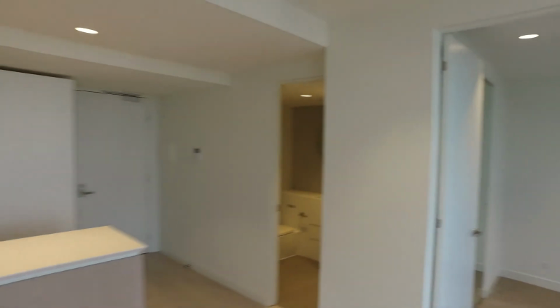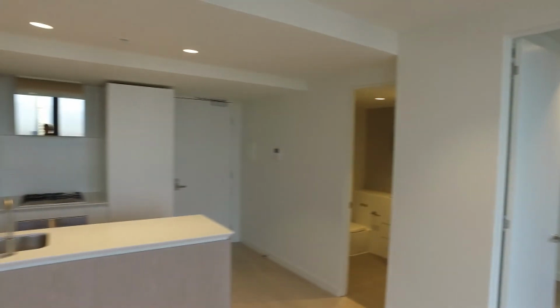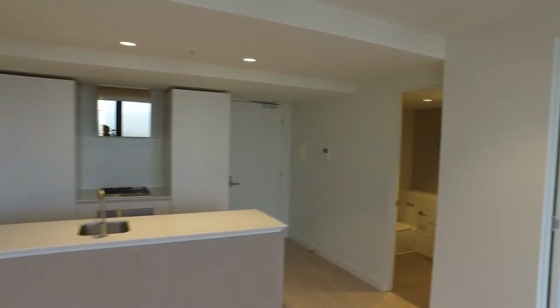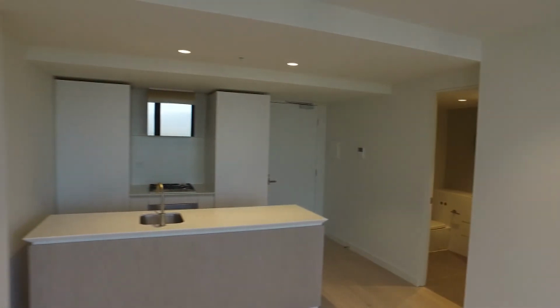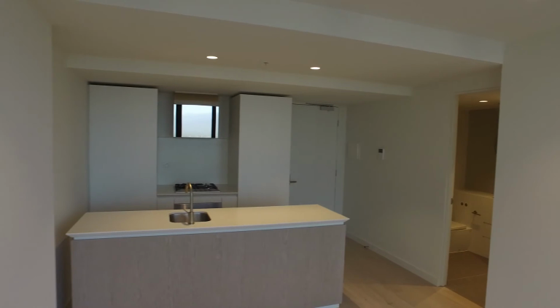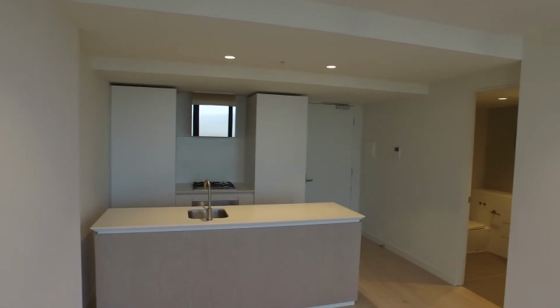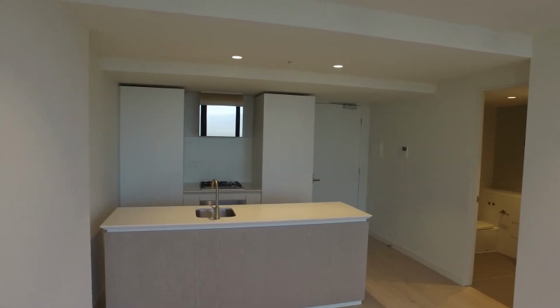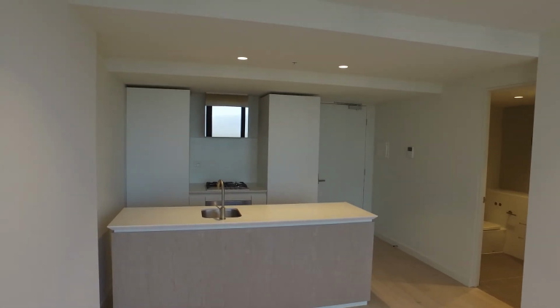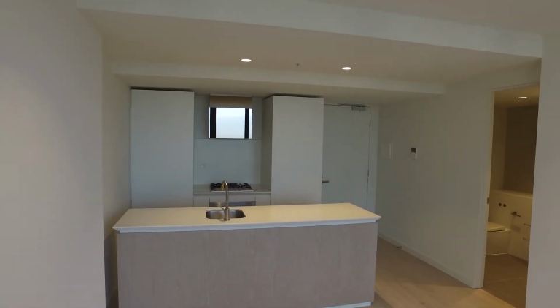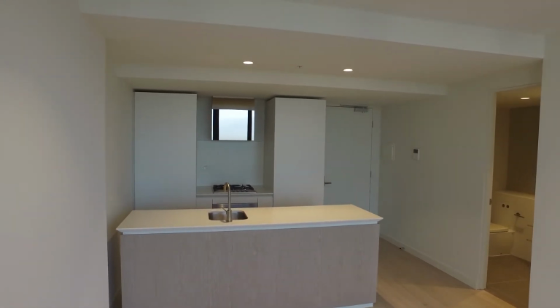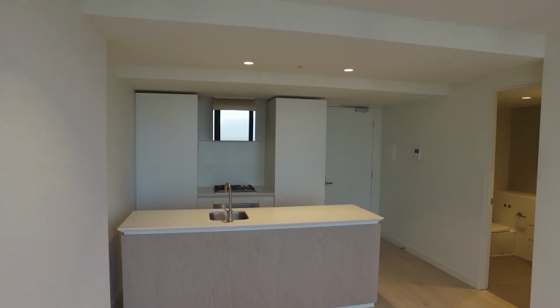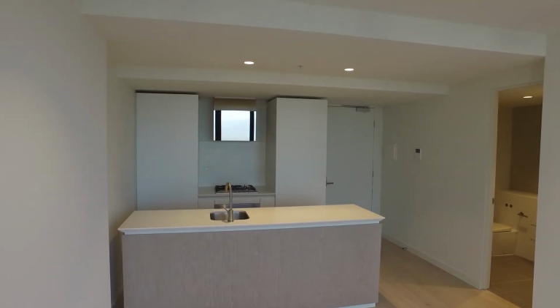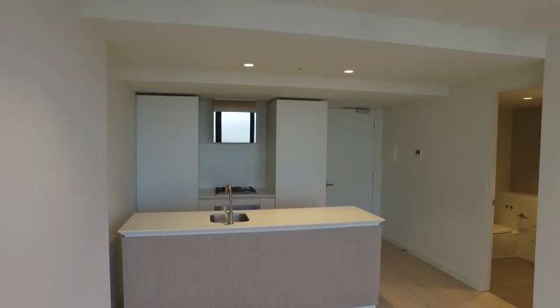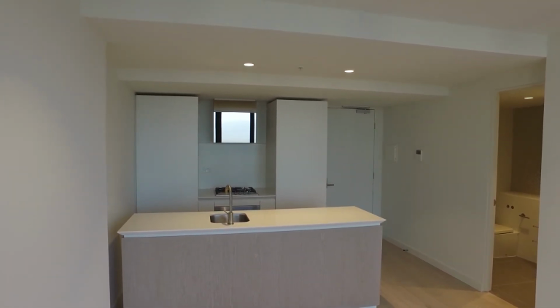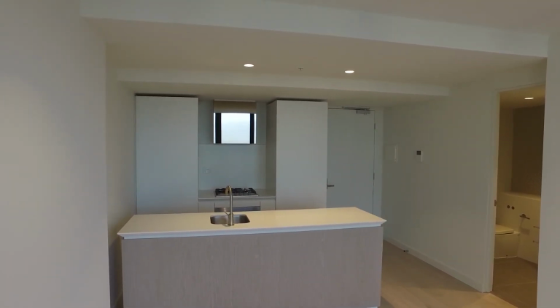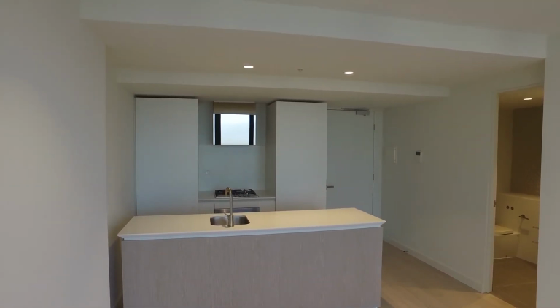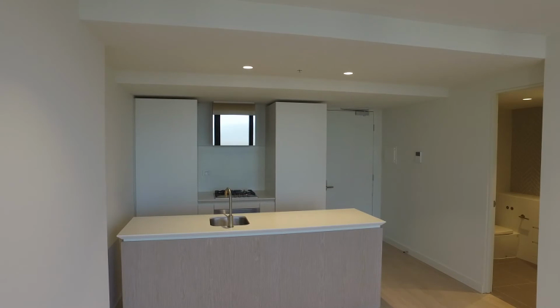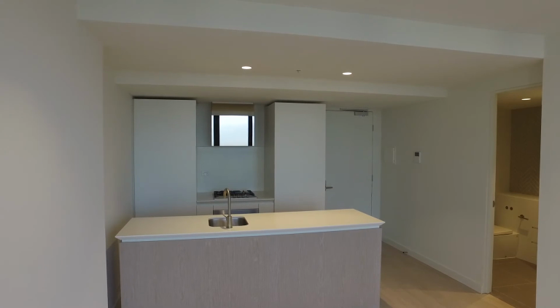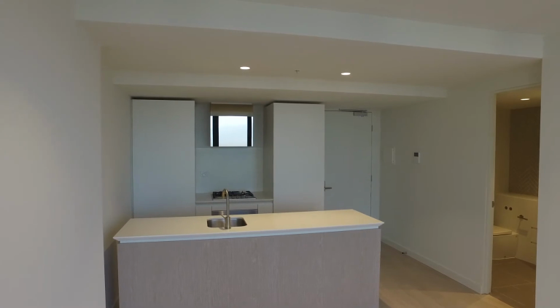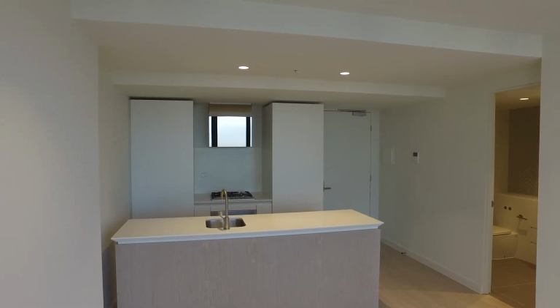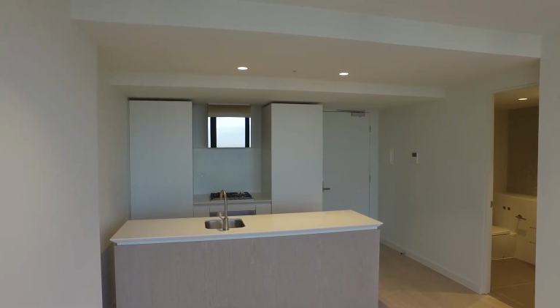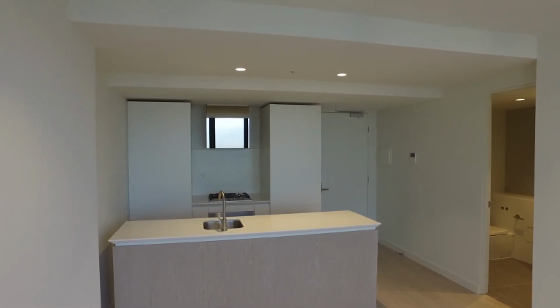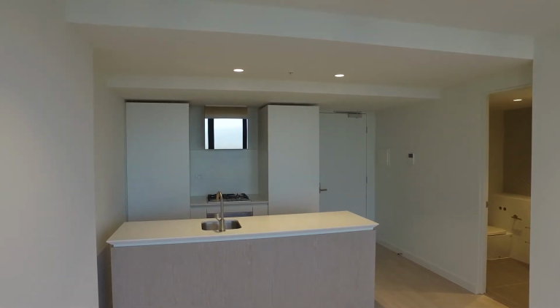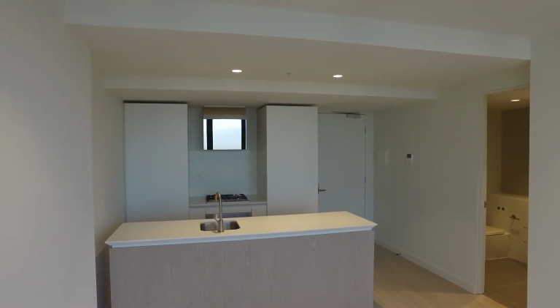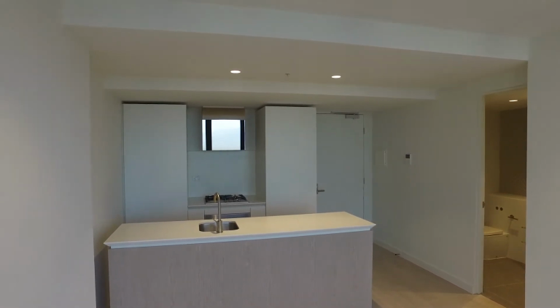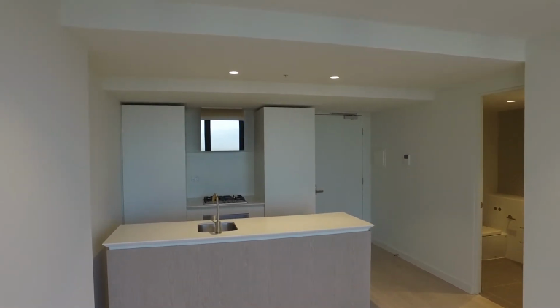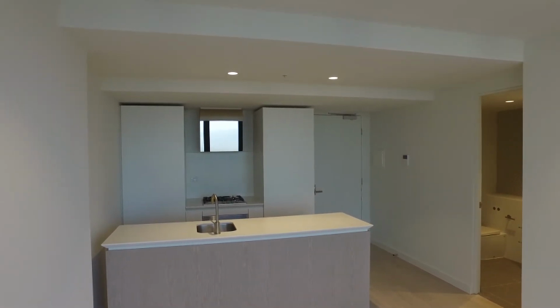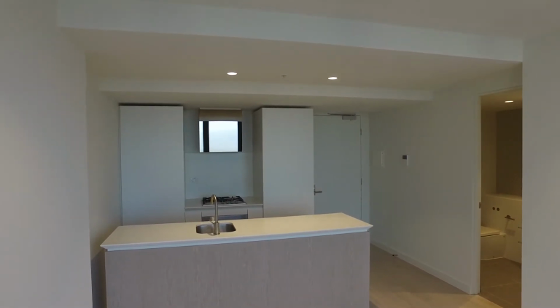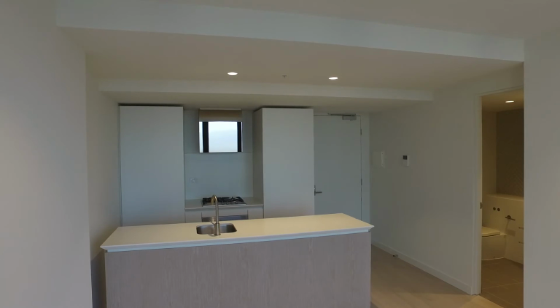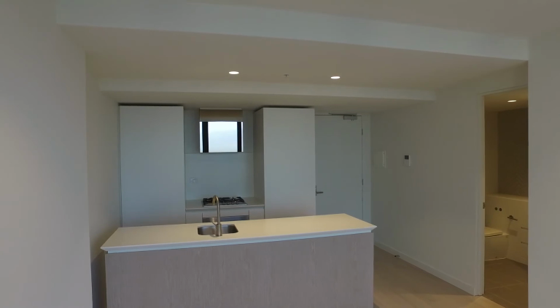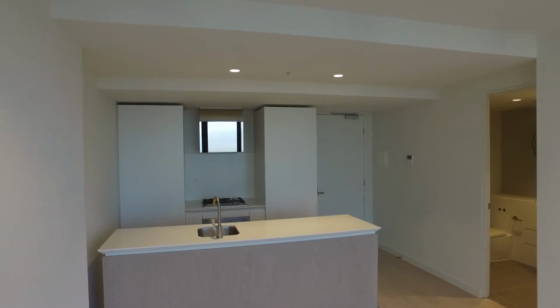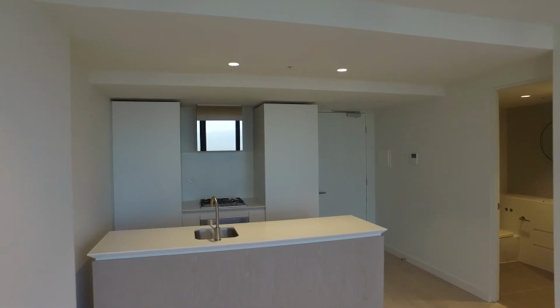Moving back around, I'm going to have a look at the entry into the kitchen. As you can see, the kitchen is on the left hand side — a really great size kitchen with lovely cabinets and storage. We've got stainless steel appliances, gas cooking and also a dishwasher.